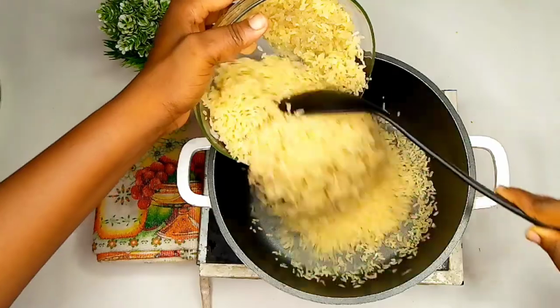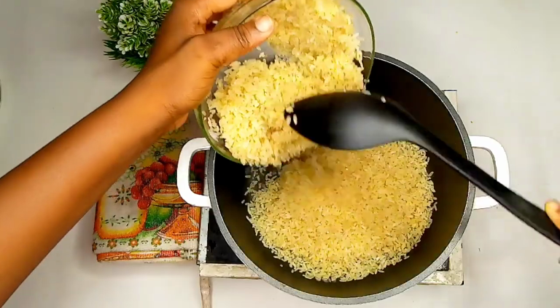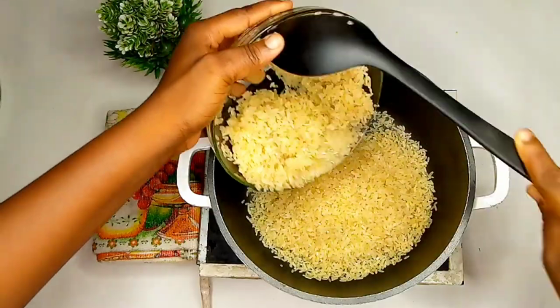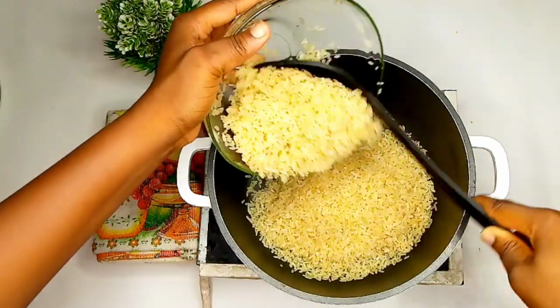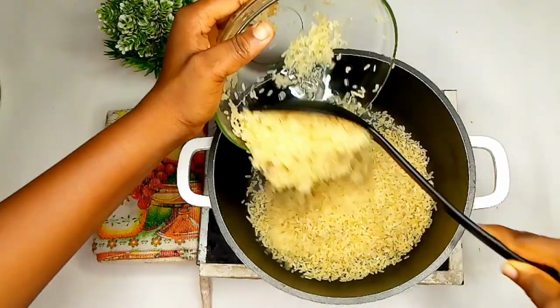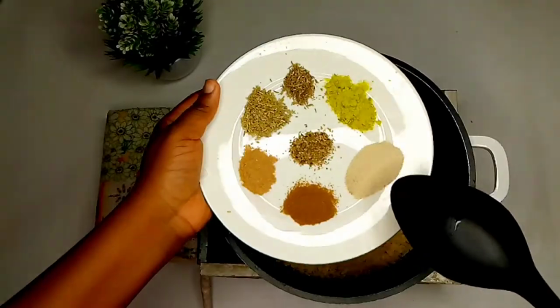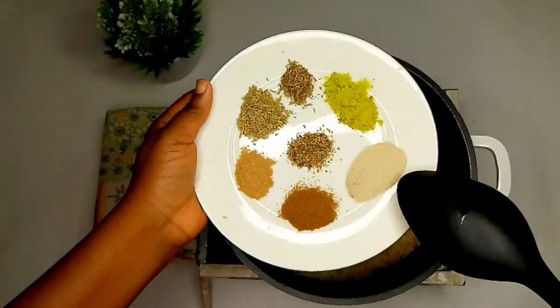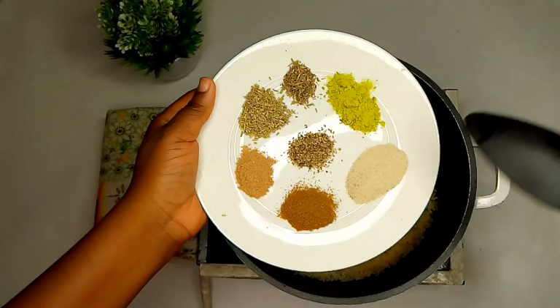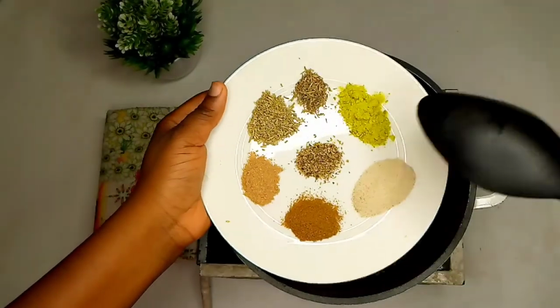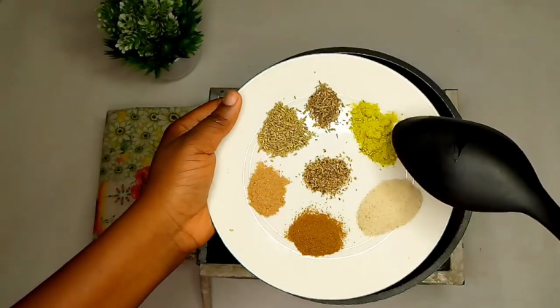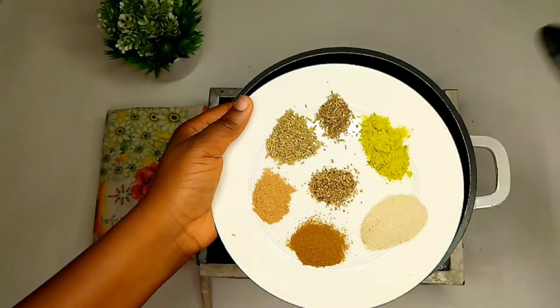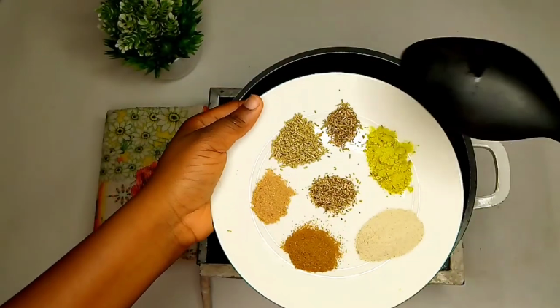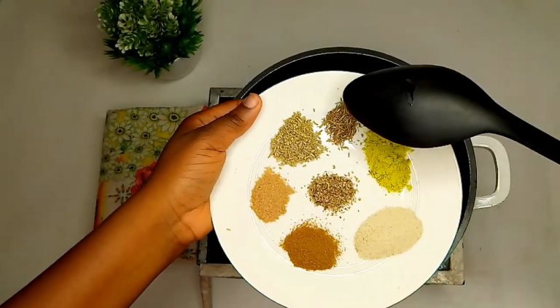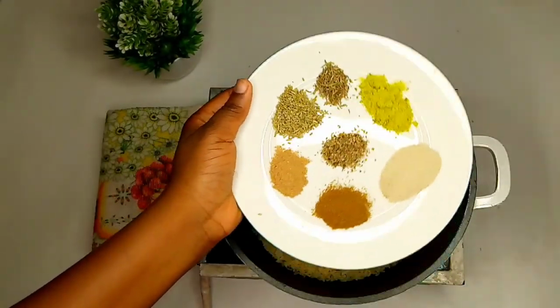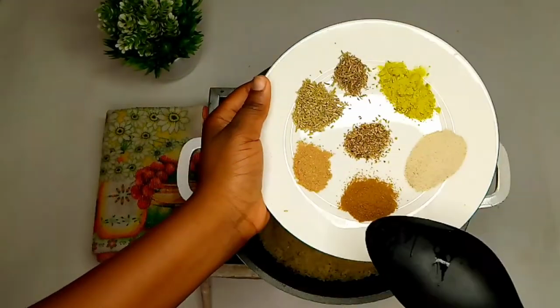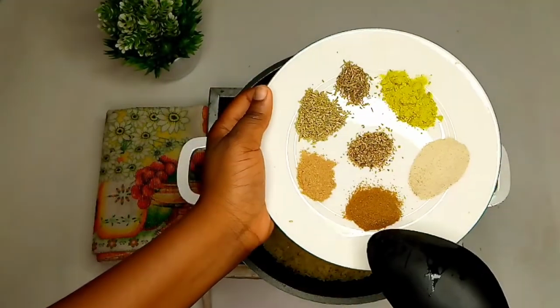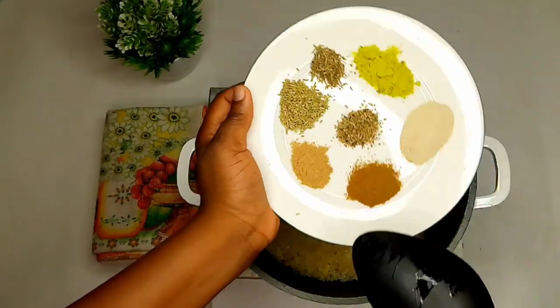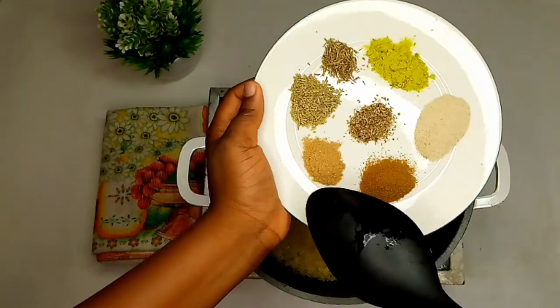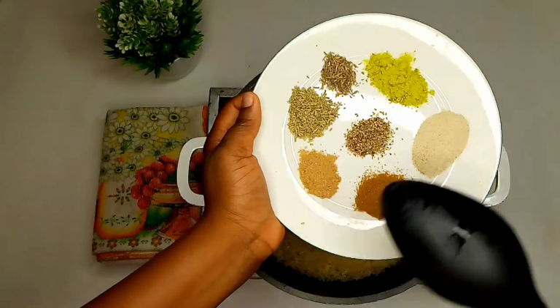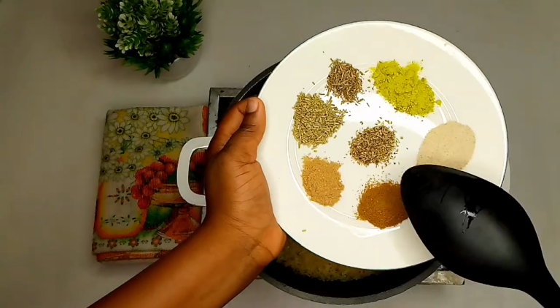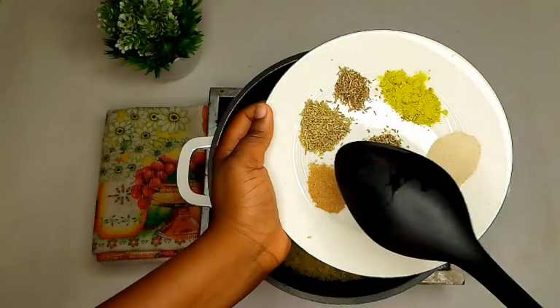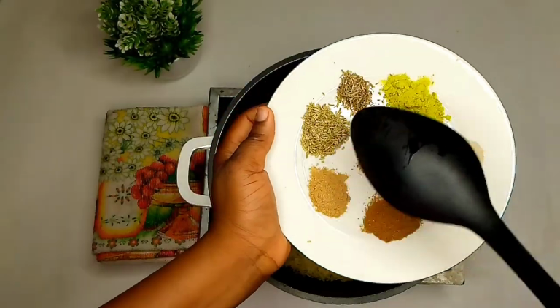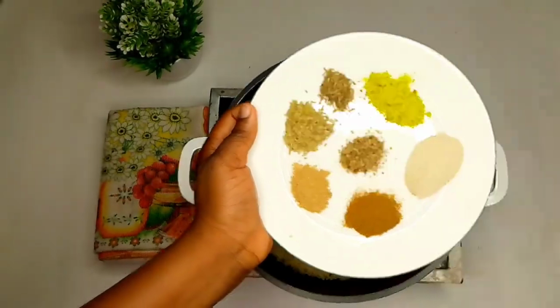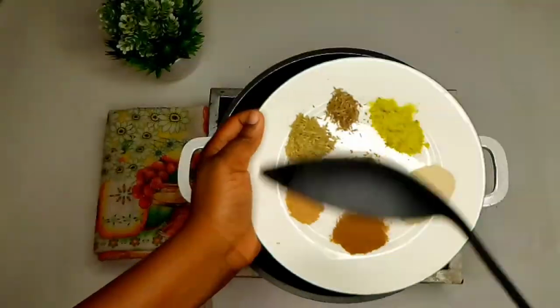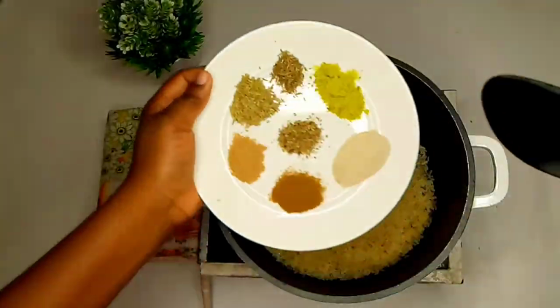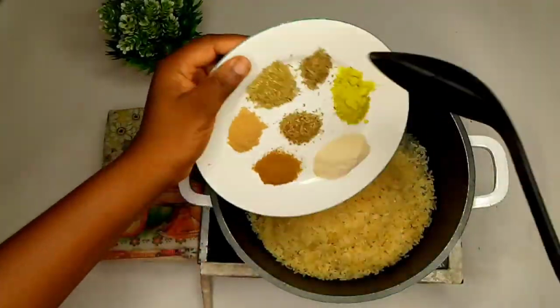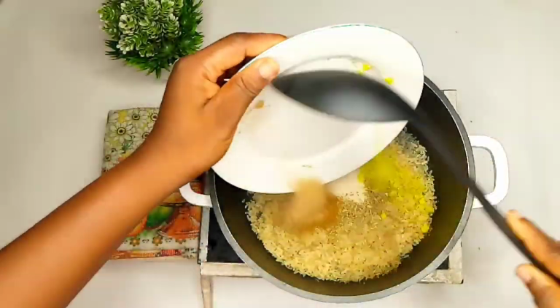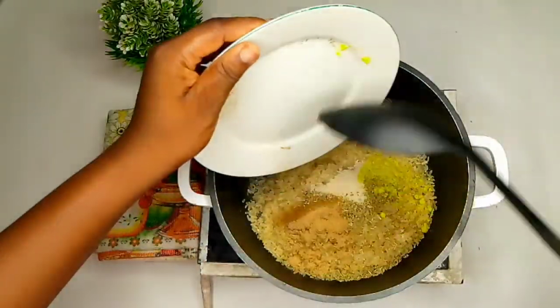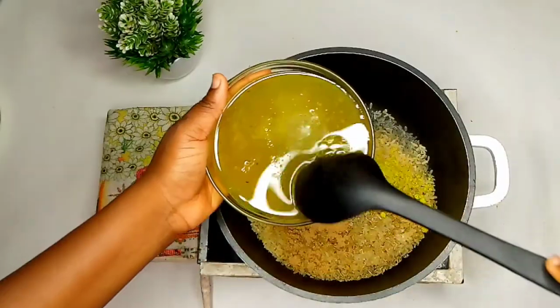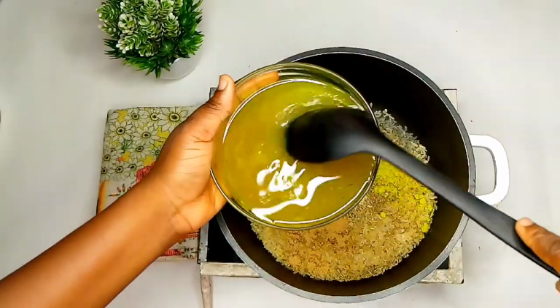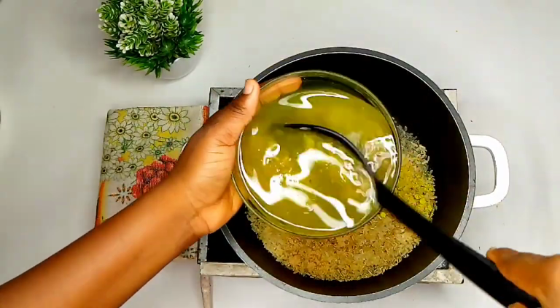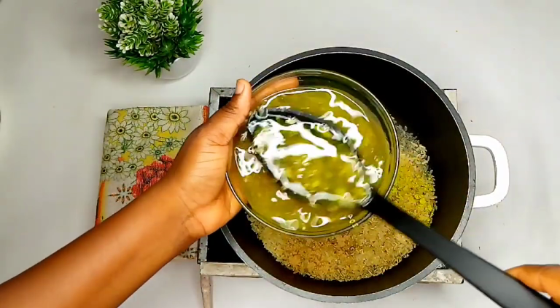Our rice goes into the pot. White pepper, adobo, coriander, thai, rosemary, oregano — all goes in. We also put in our chicken stock.